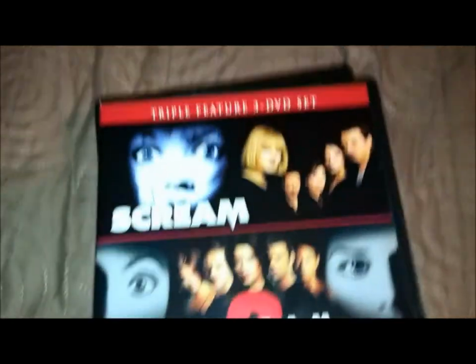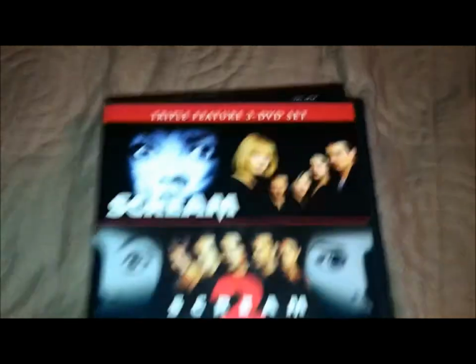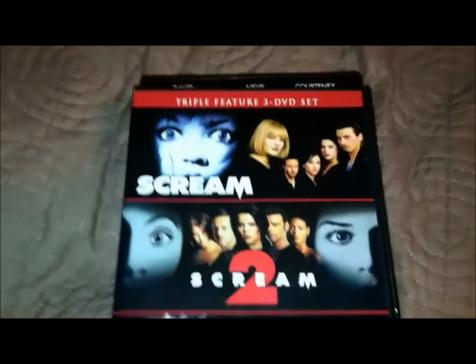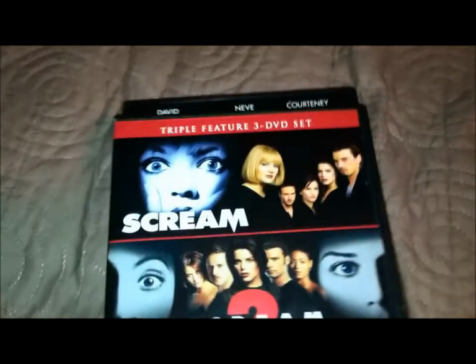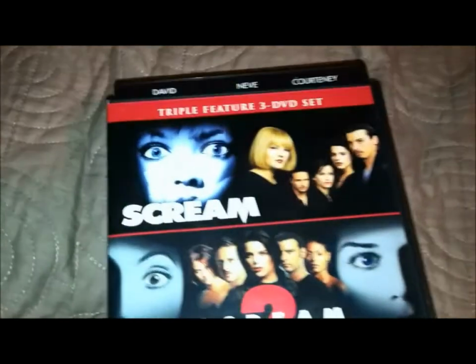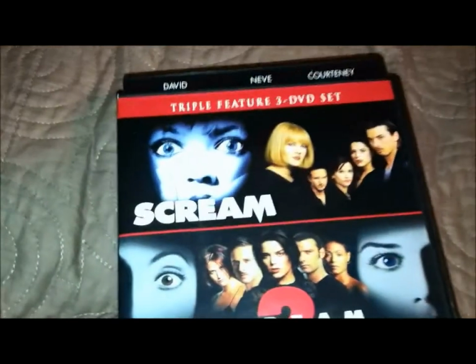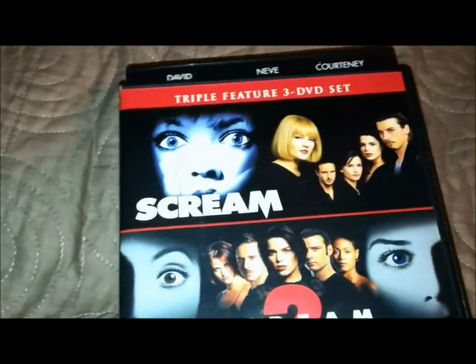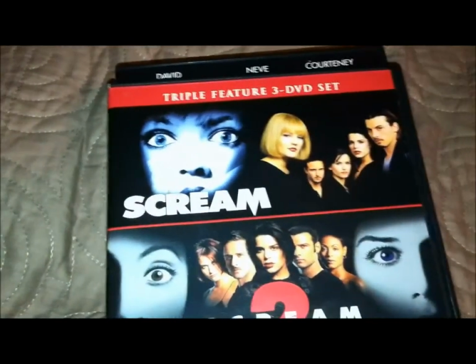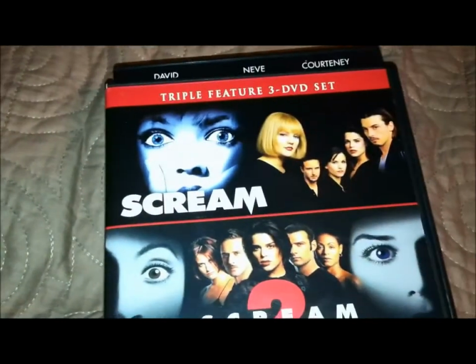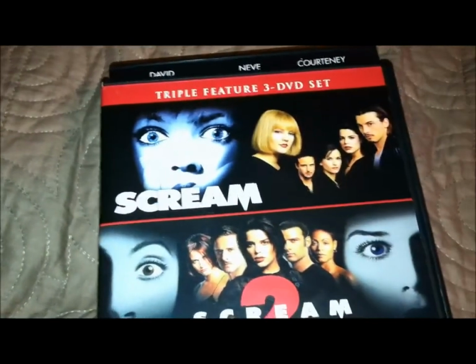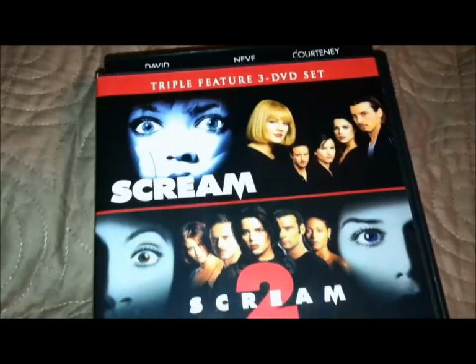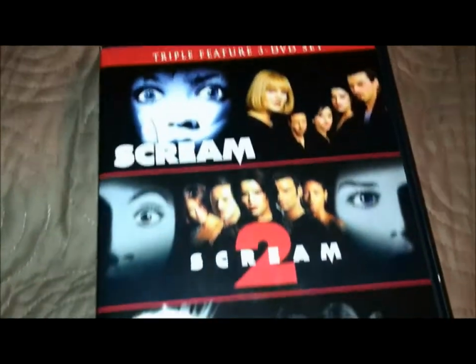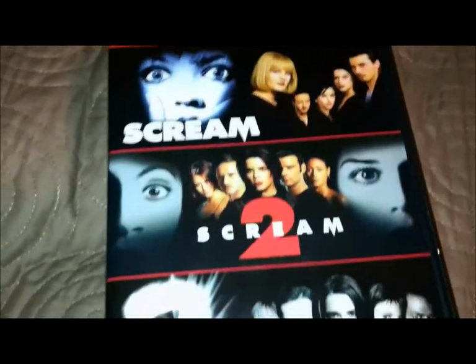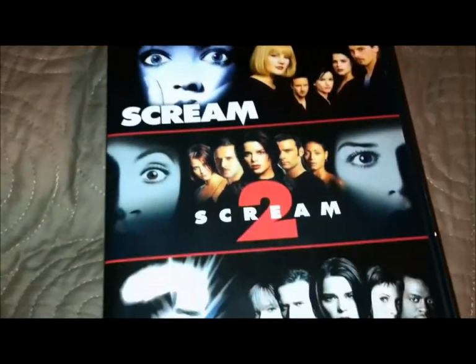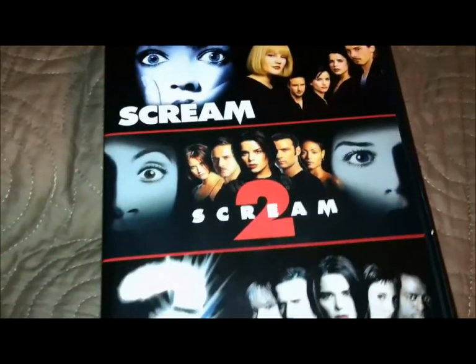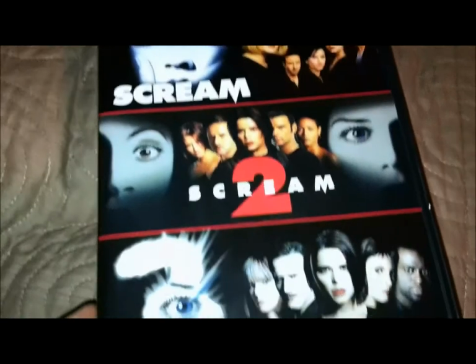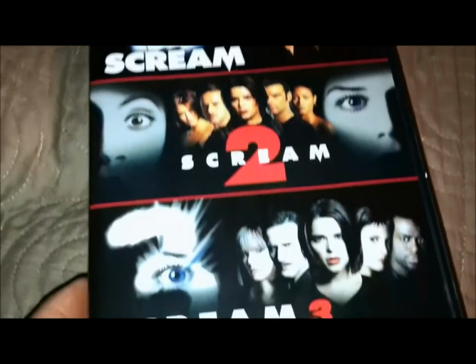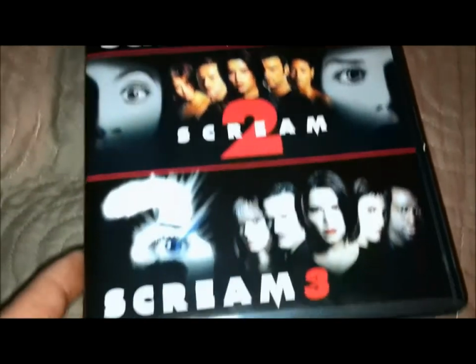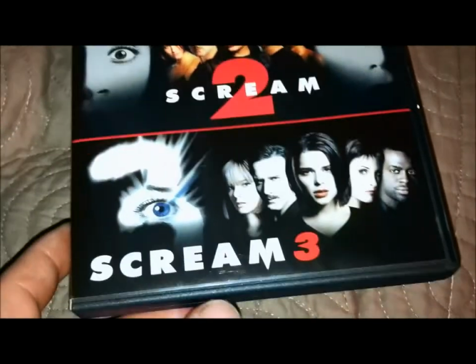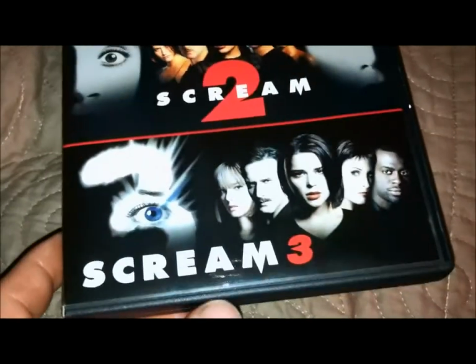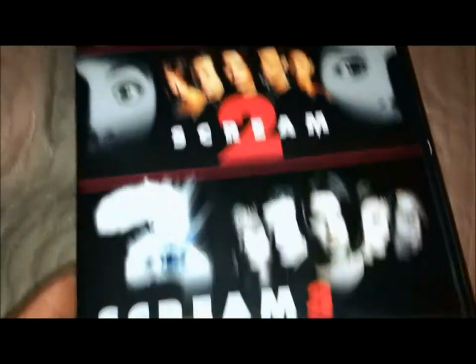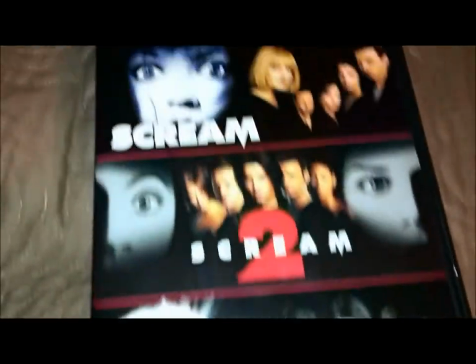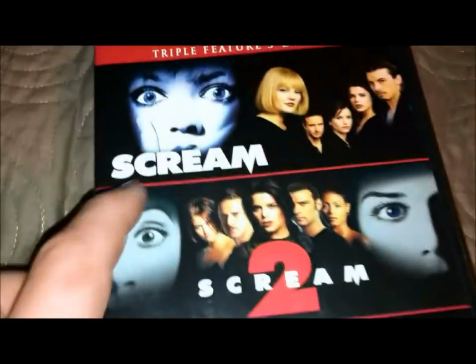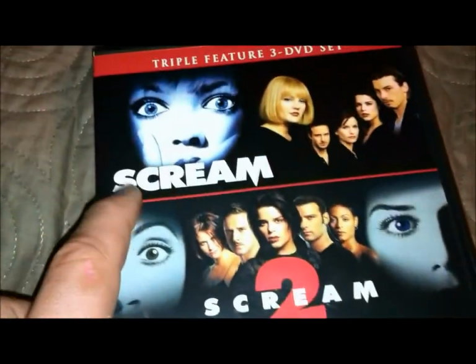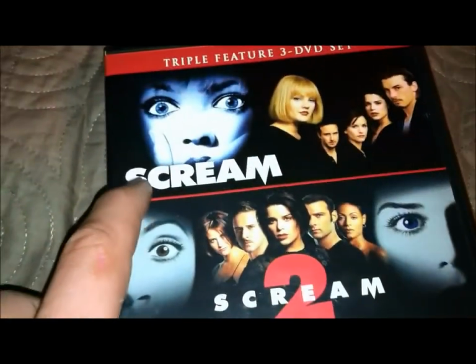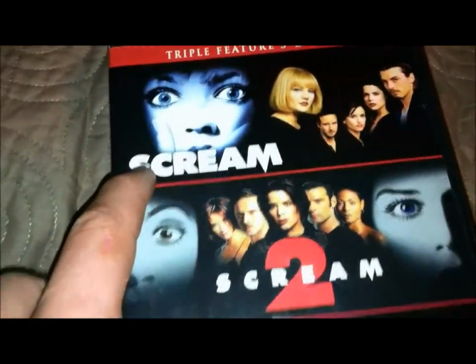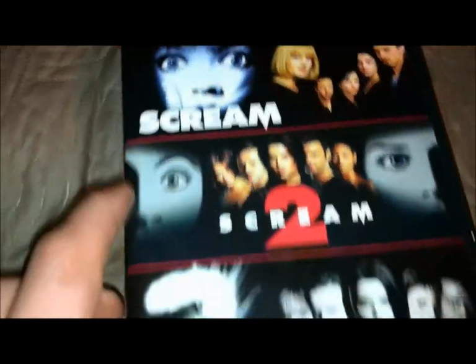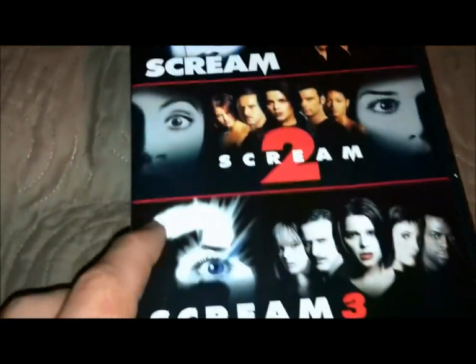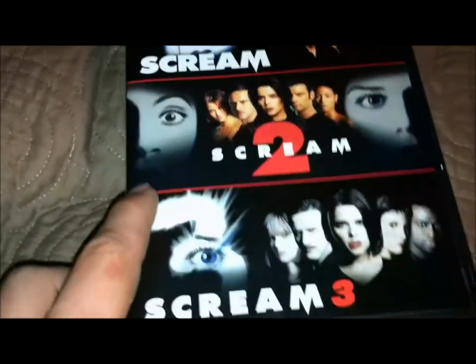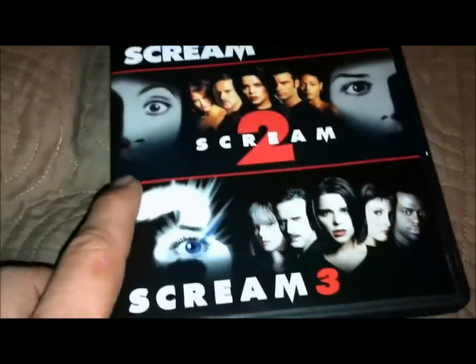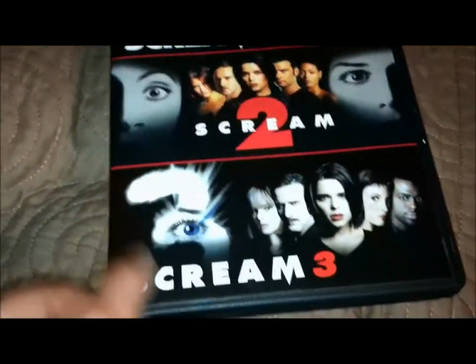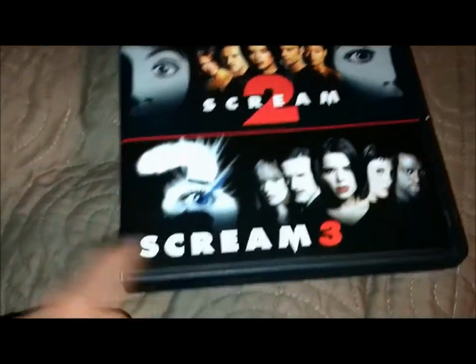The first one I got is a triple feature 3-DVD set of Scream 1, Scream 2, and Scream 3 — from 1996, 1997, and 2000.